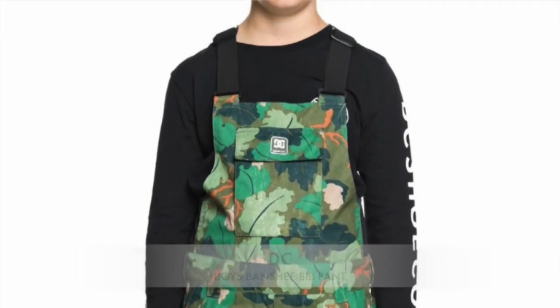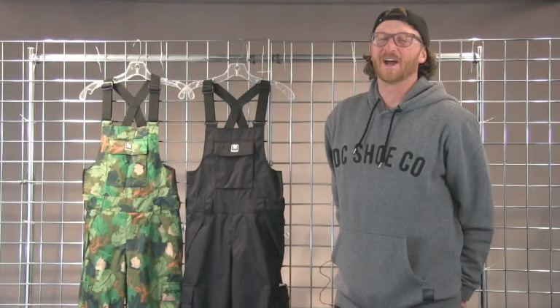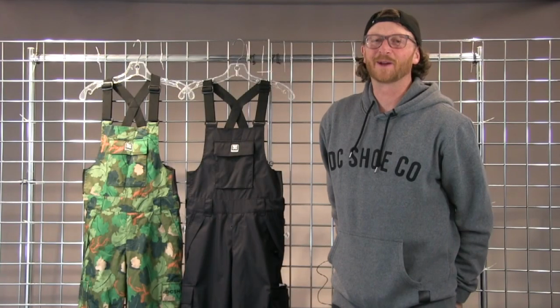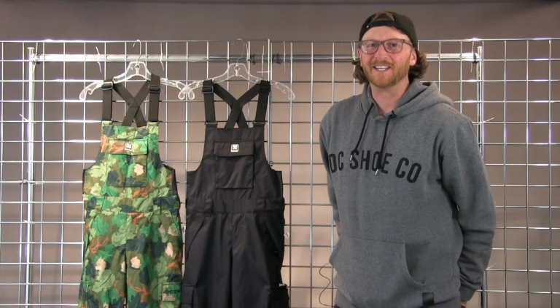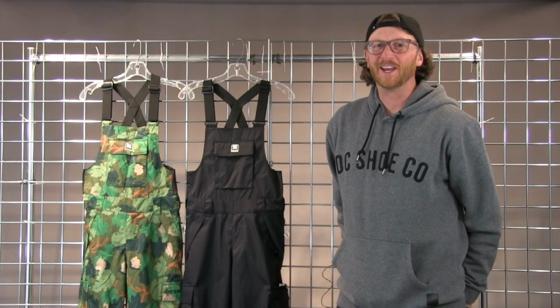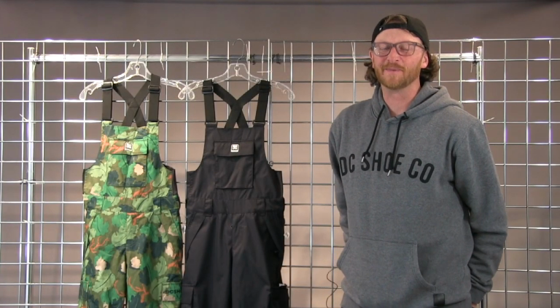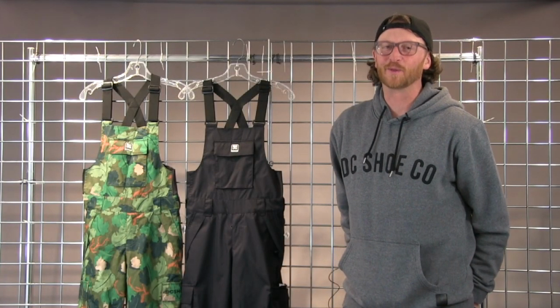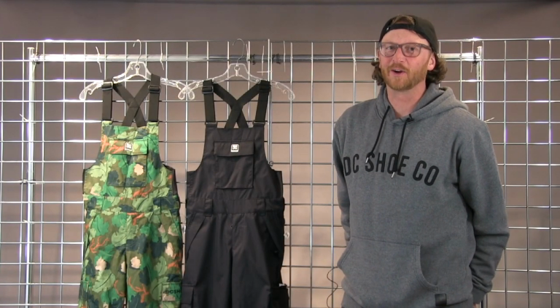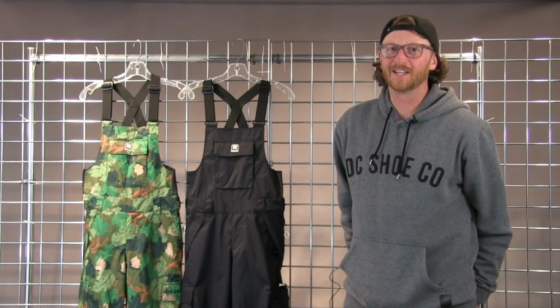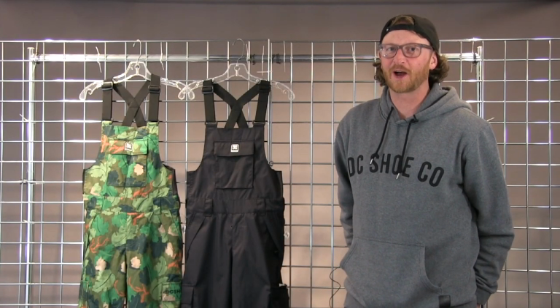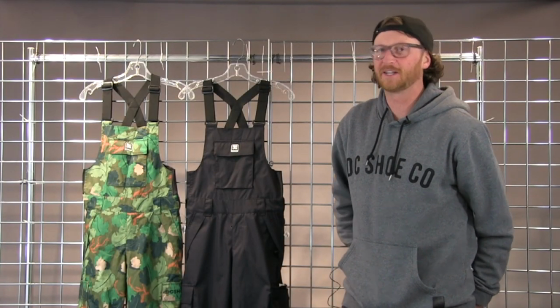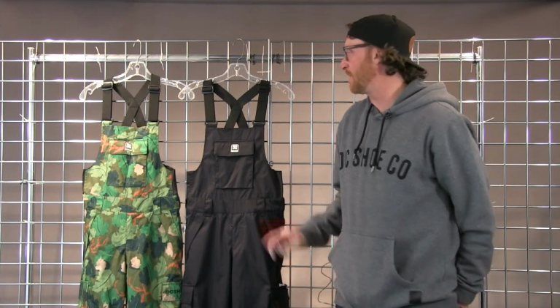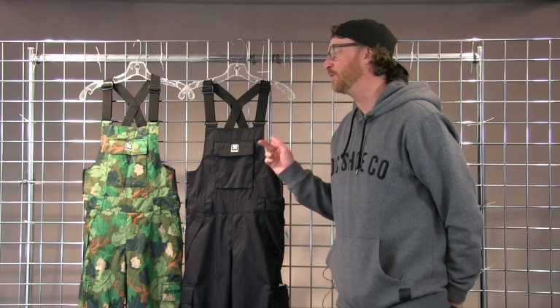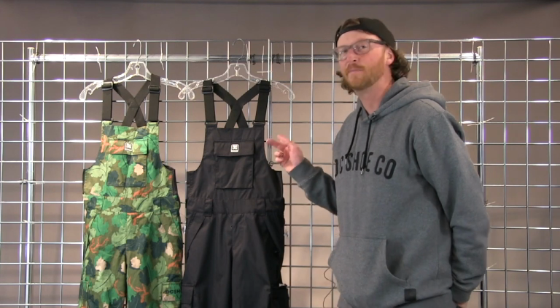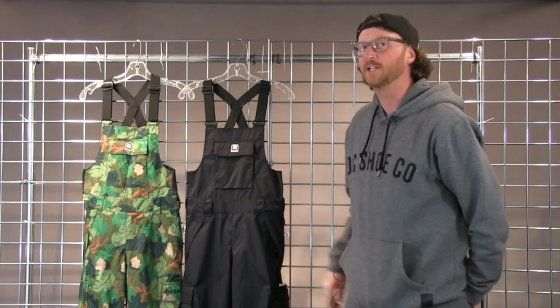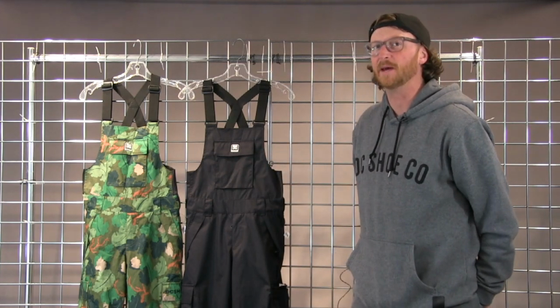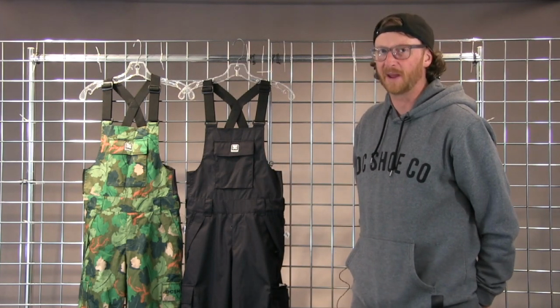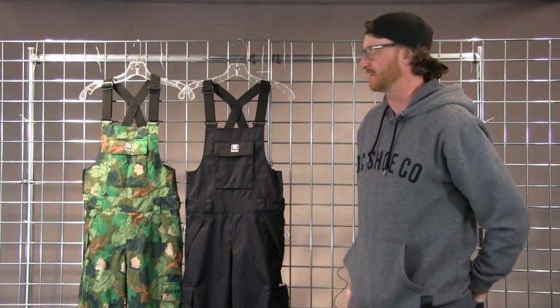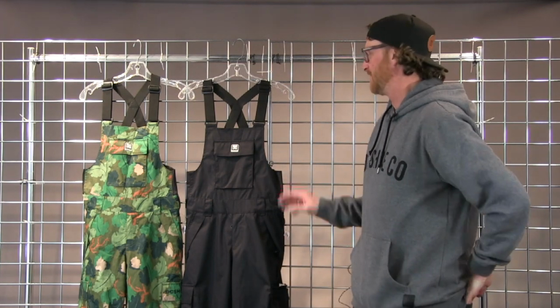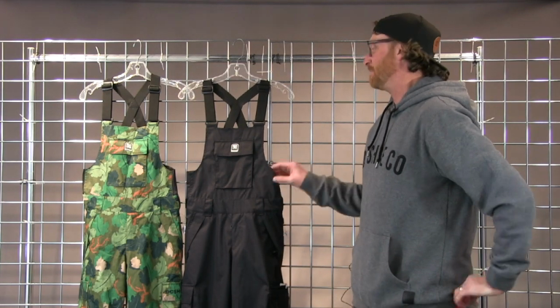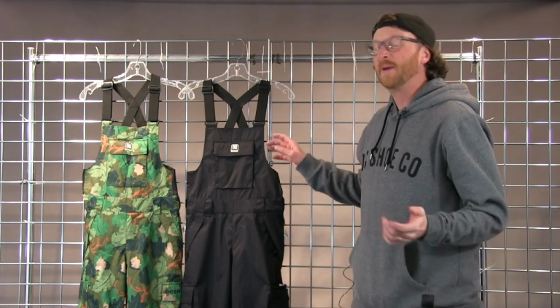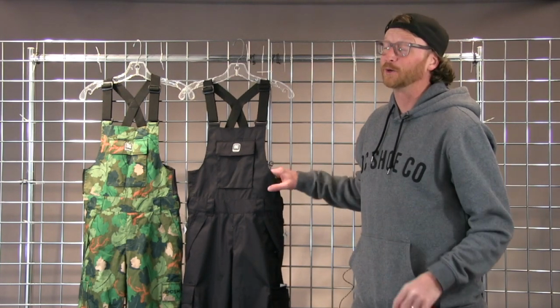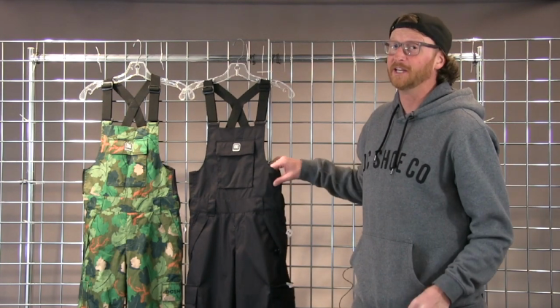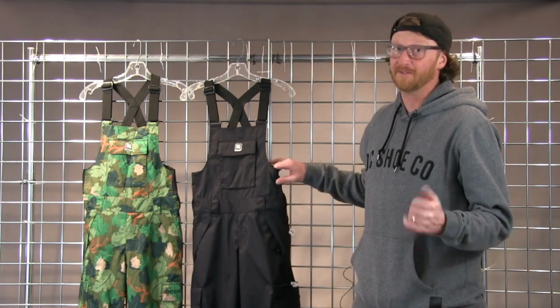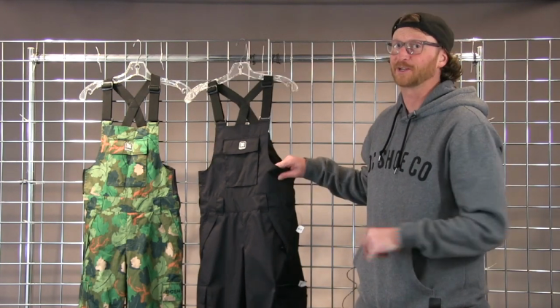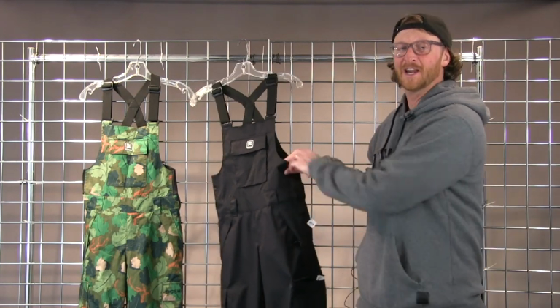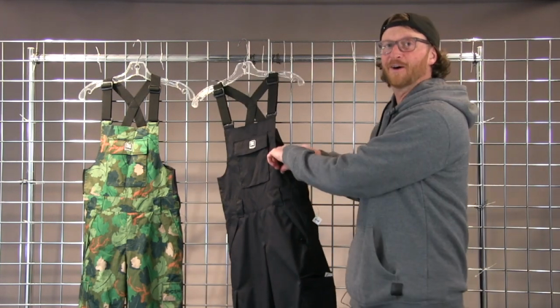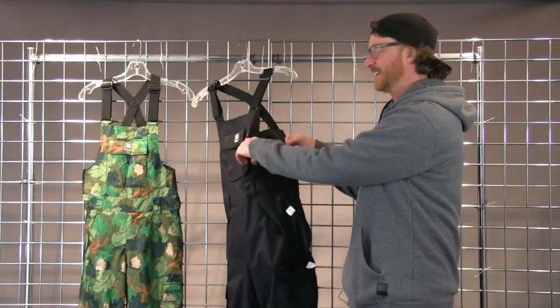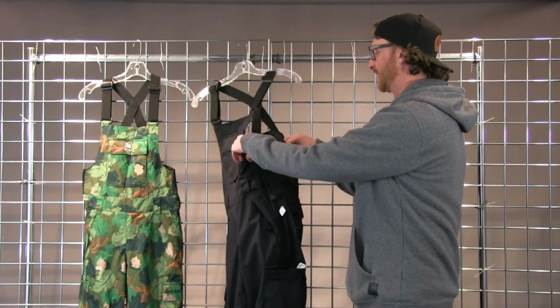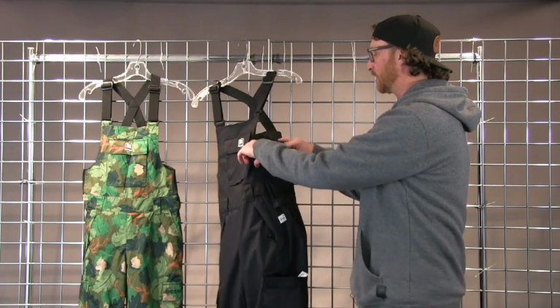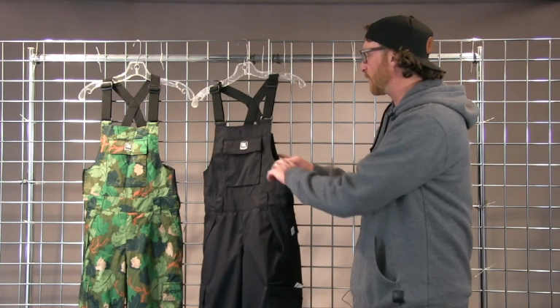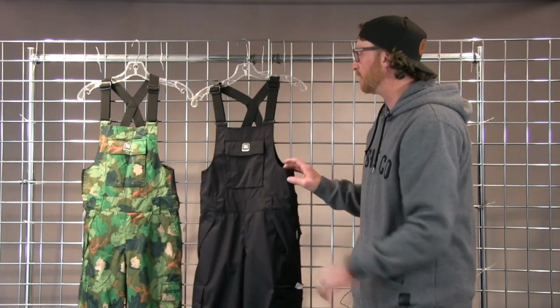Hi, I'm Mike with DC and I'm here with Winter Kids to talk to you today about the Youth Banshee Bib Pant. Bib pants are really in fashion right now, and kids are loving wearing them.